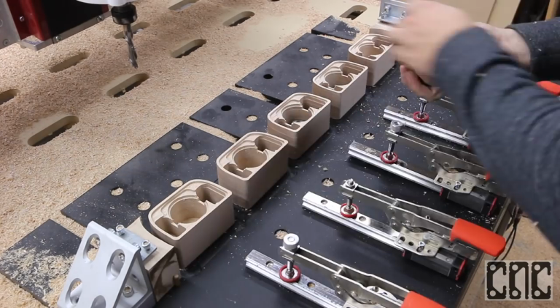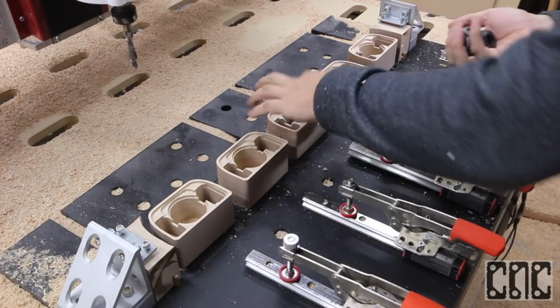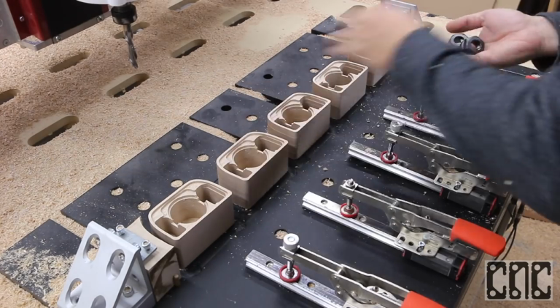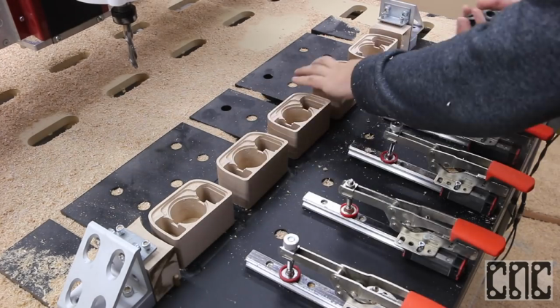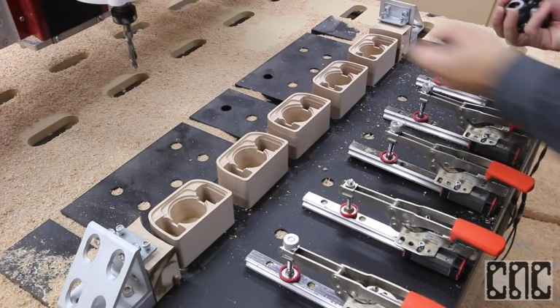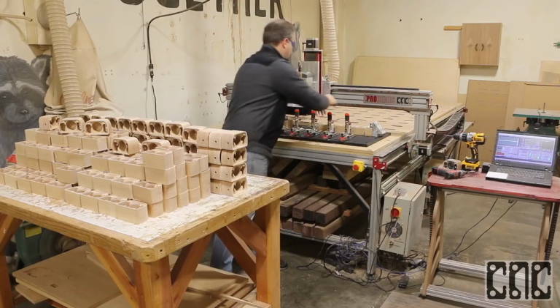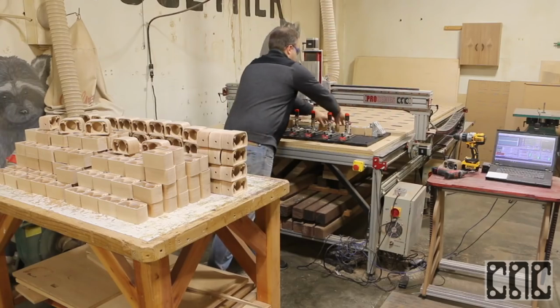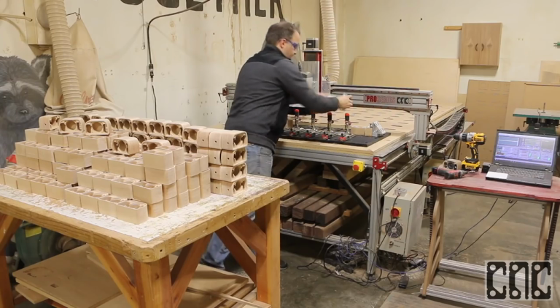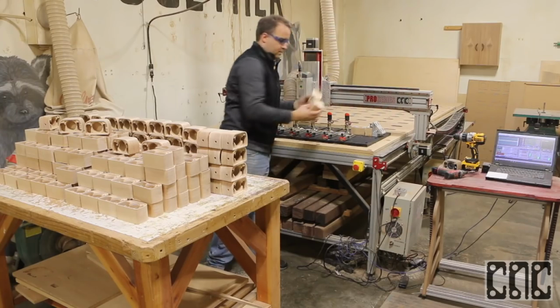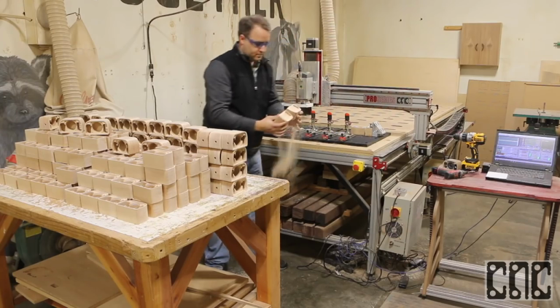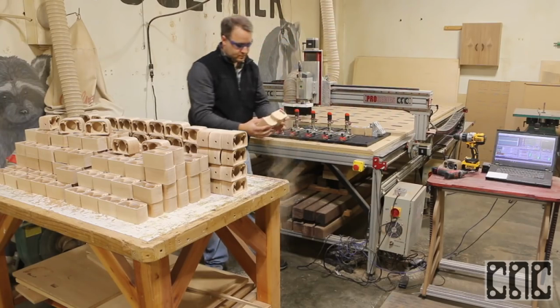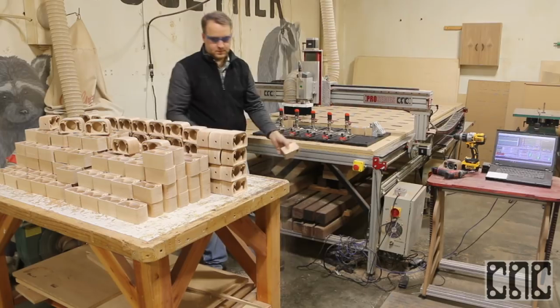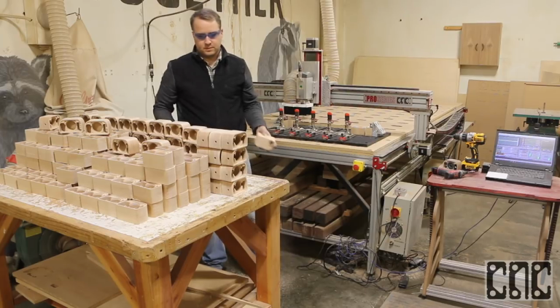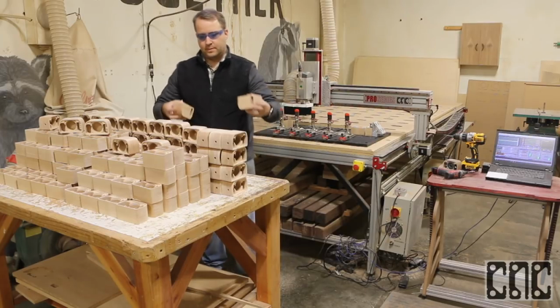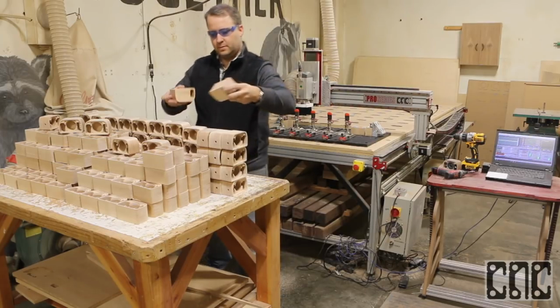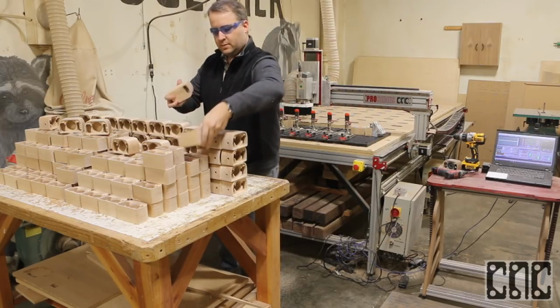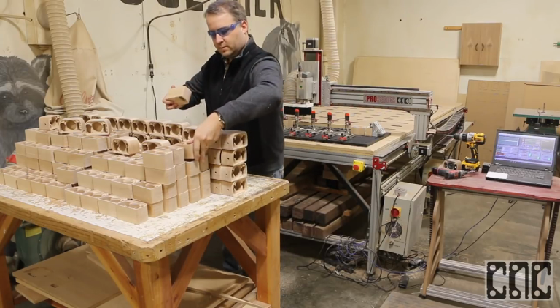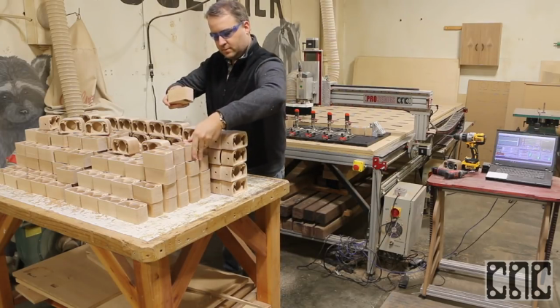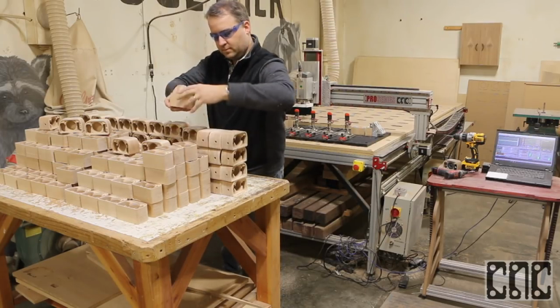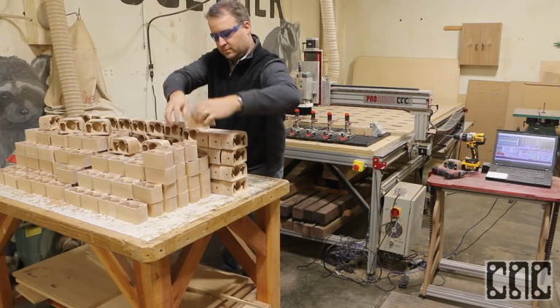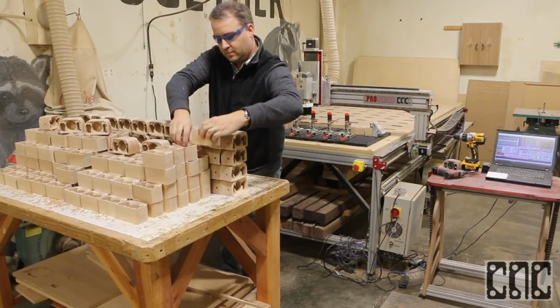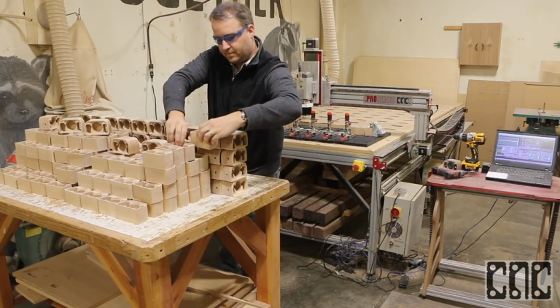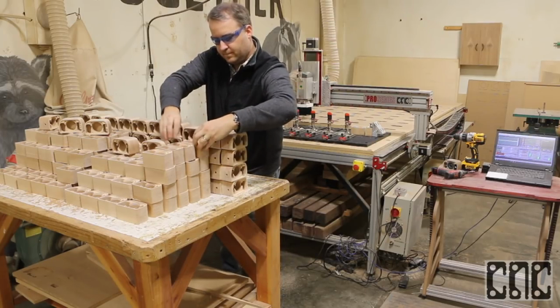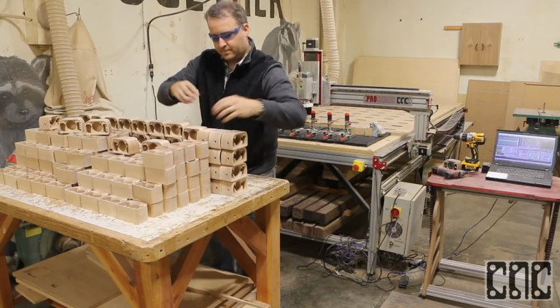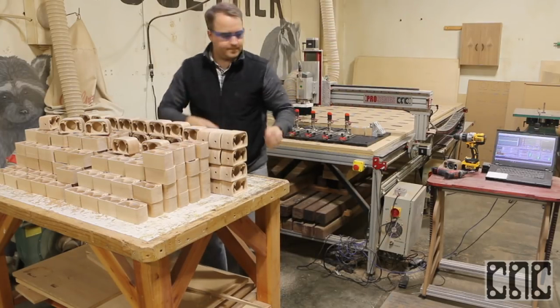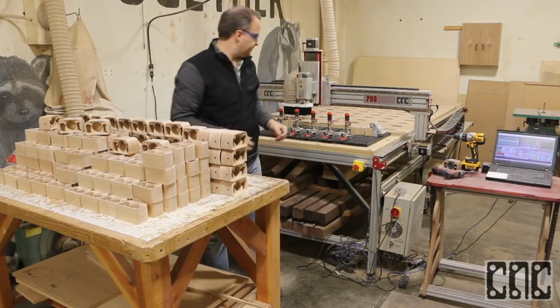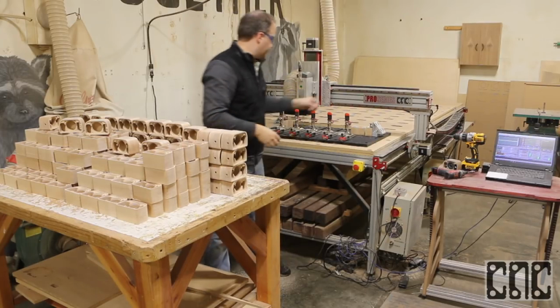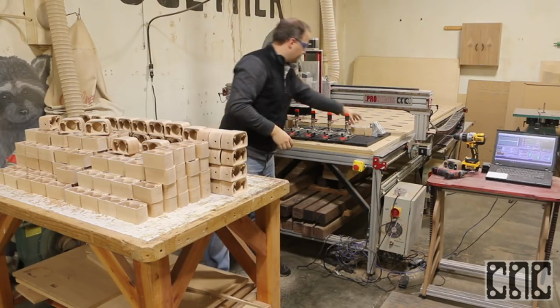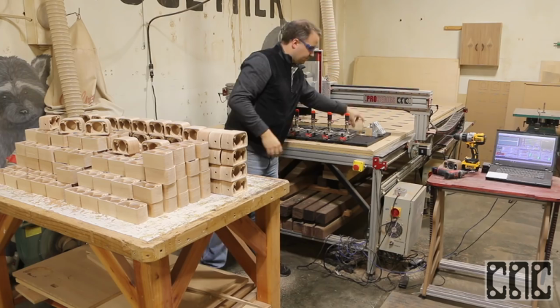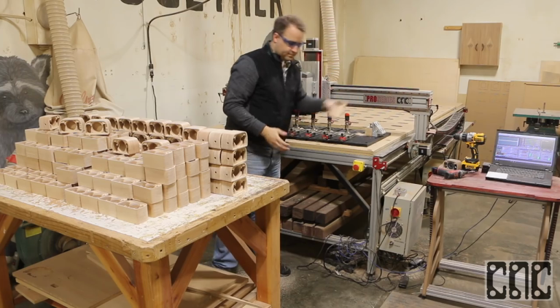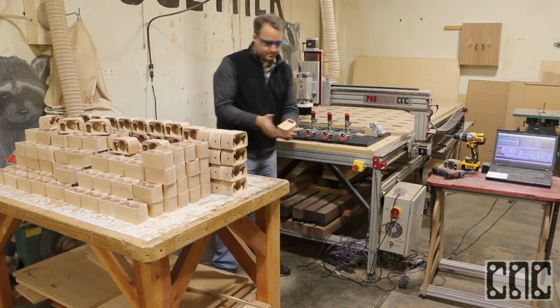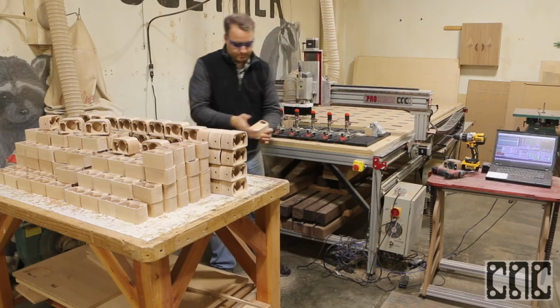With our growing stack of speaker bodies machined — the chip breaker bit leaving a nice nearly finish-ready surface — we are done and off to Autodesk University to do this live.